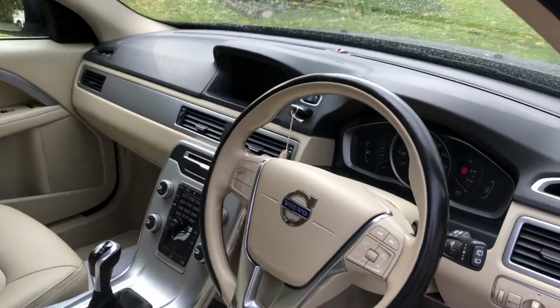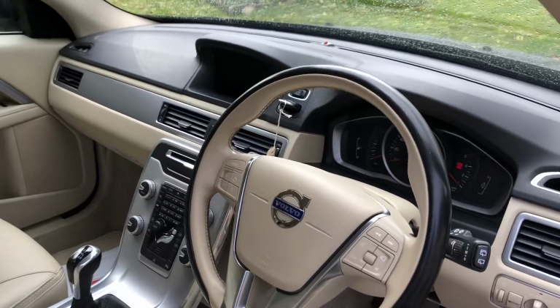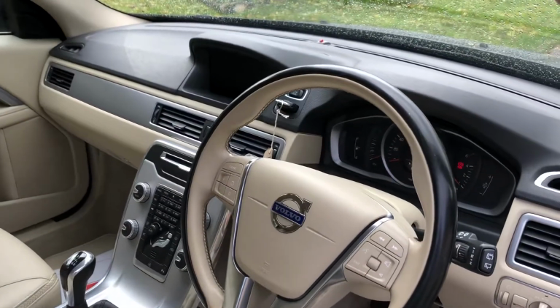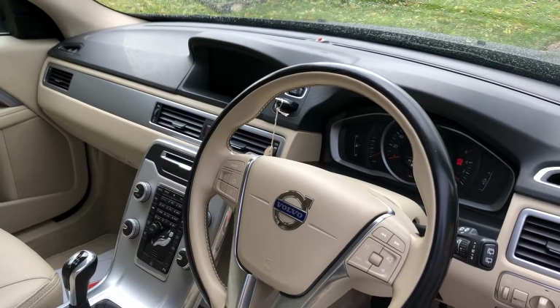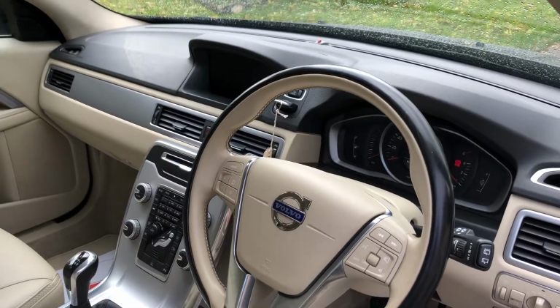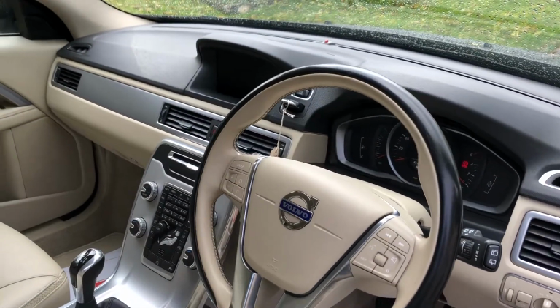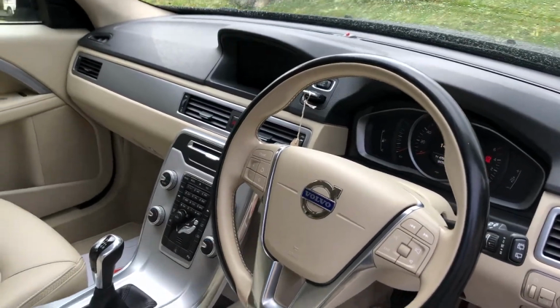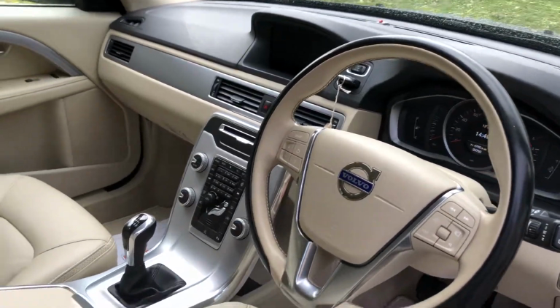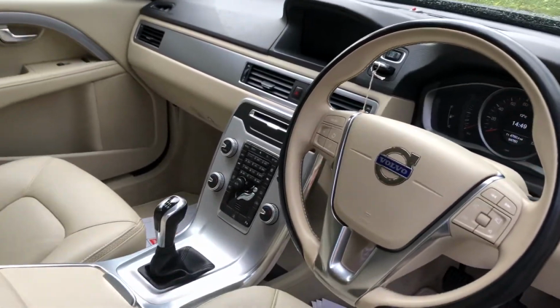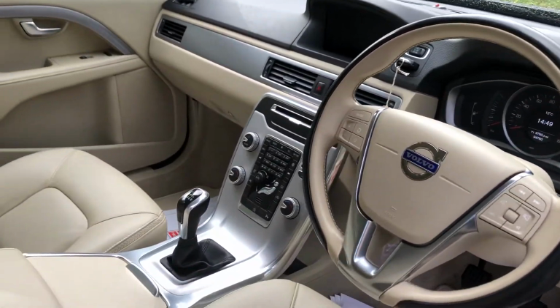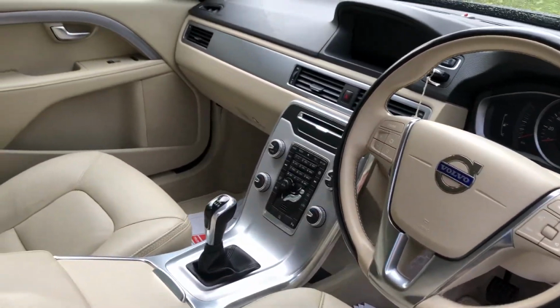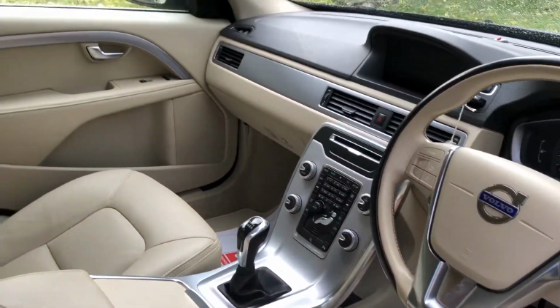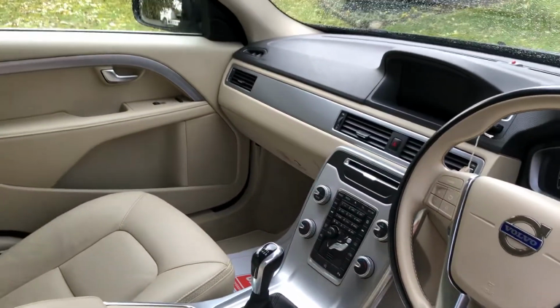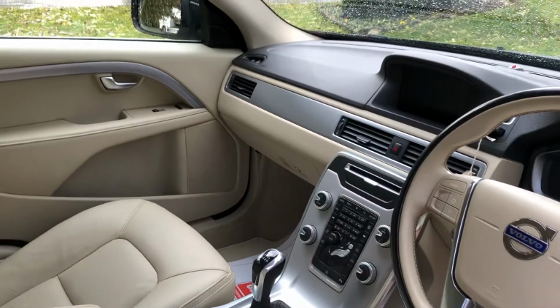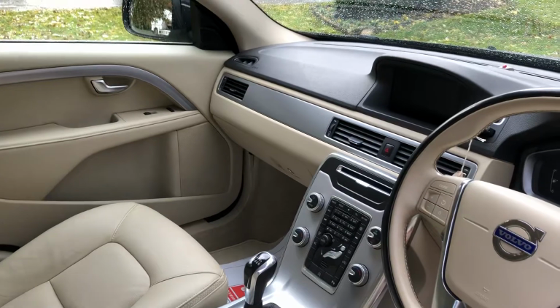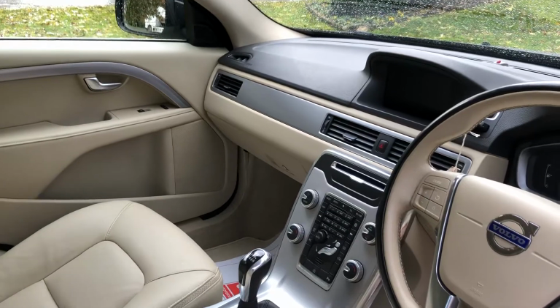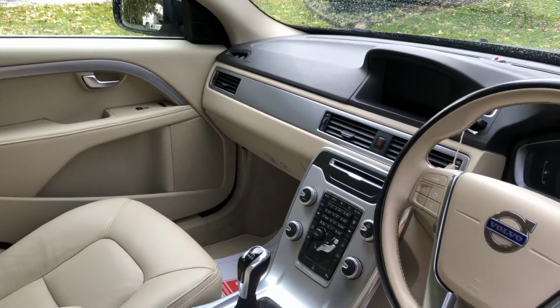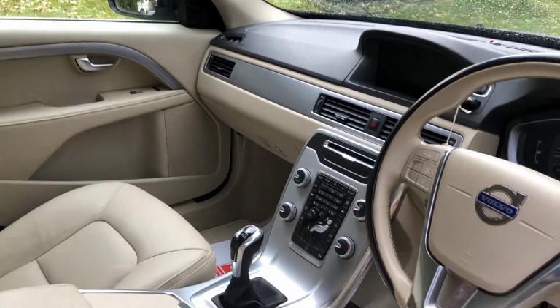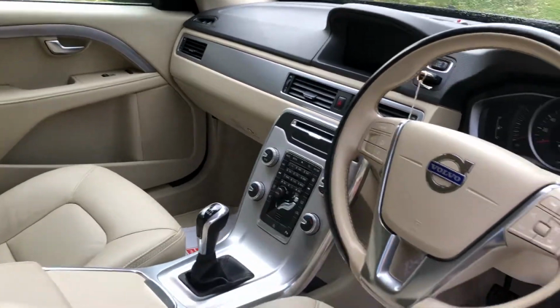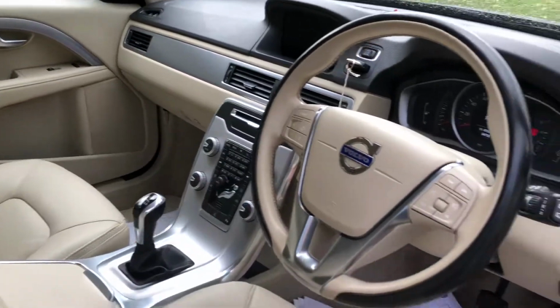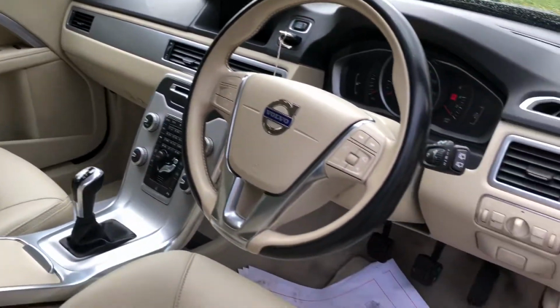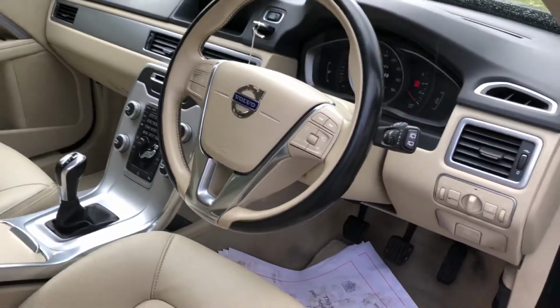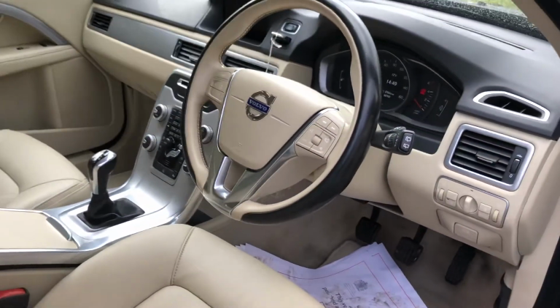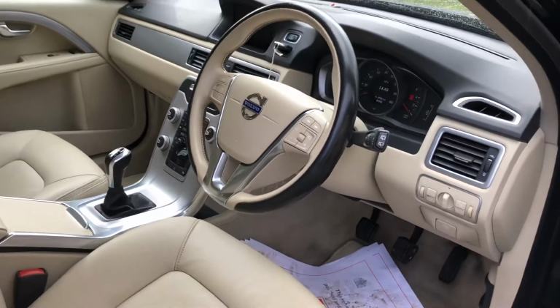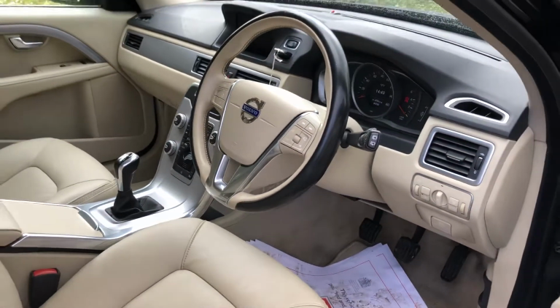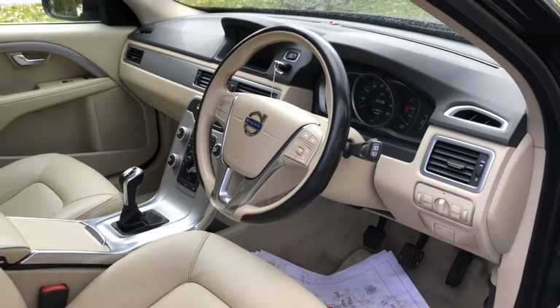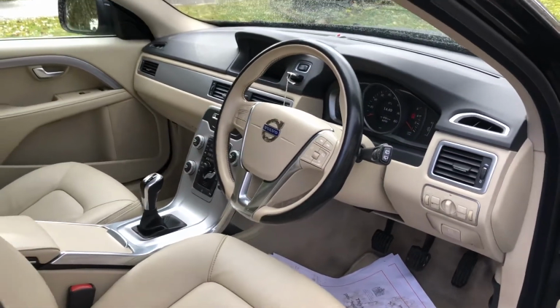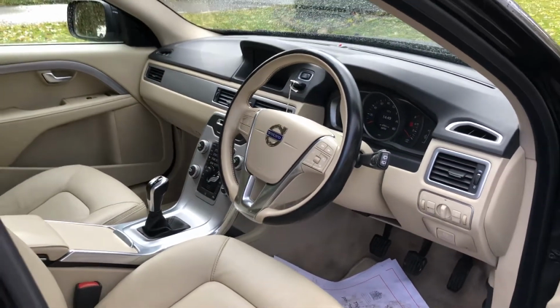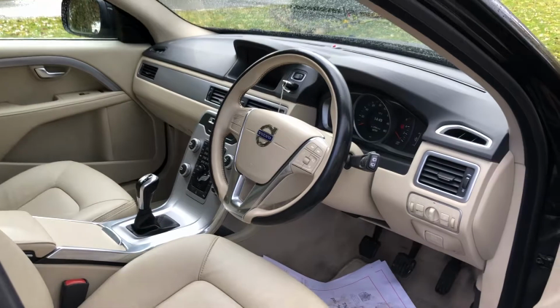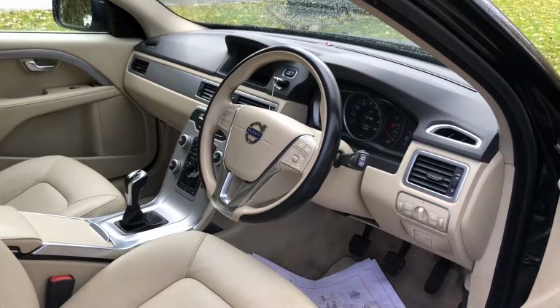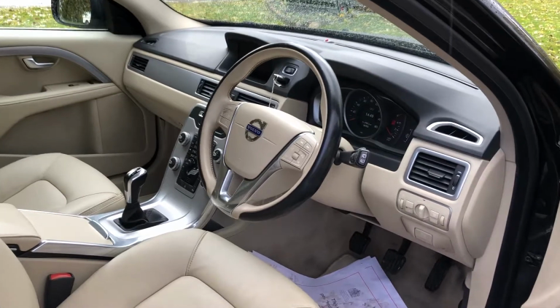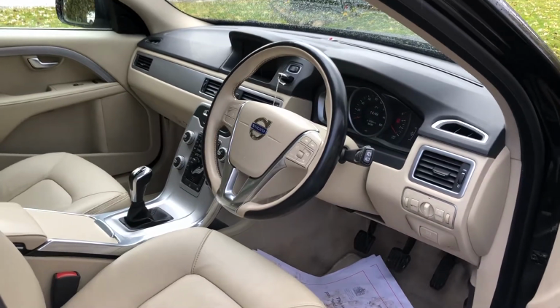94,760 miles. Navigation, Bluetooth, all the usual extras. This is a lovely, lovely car. Full service history.